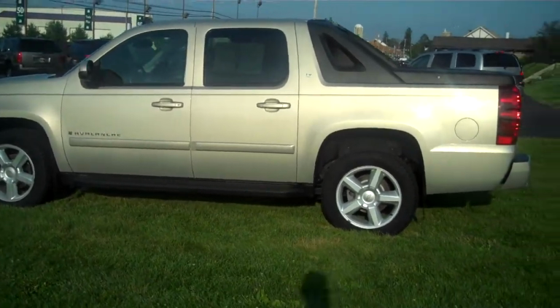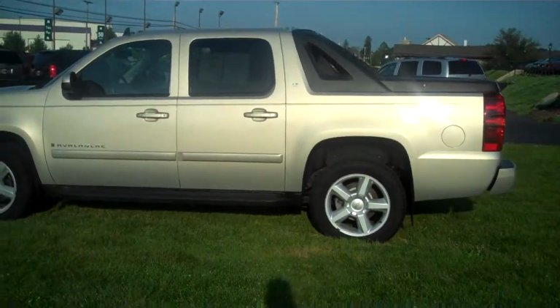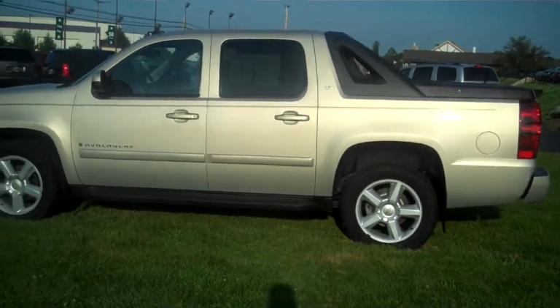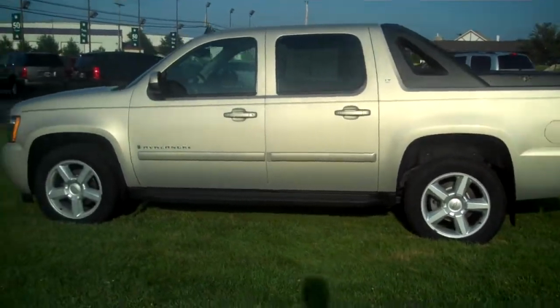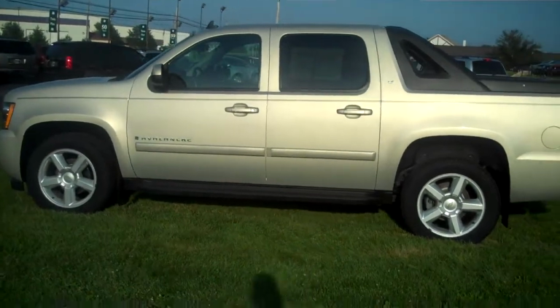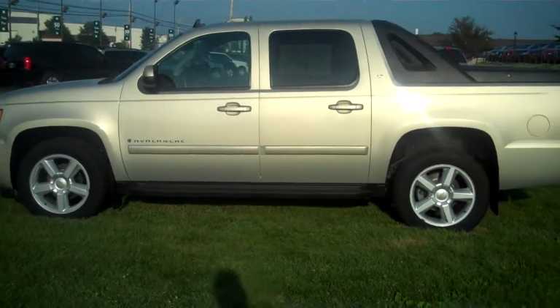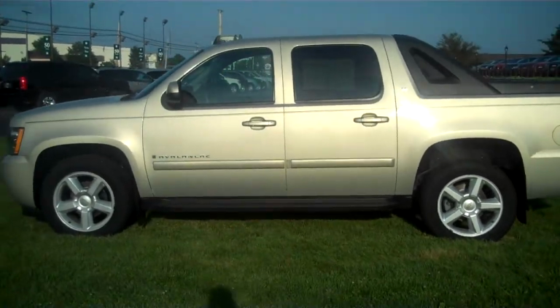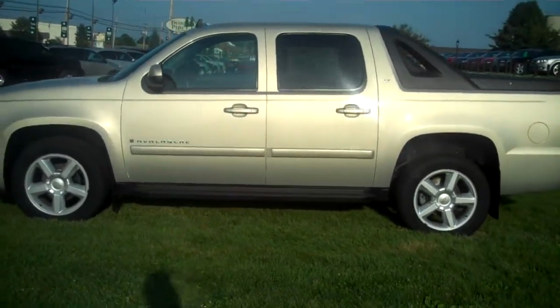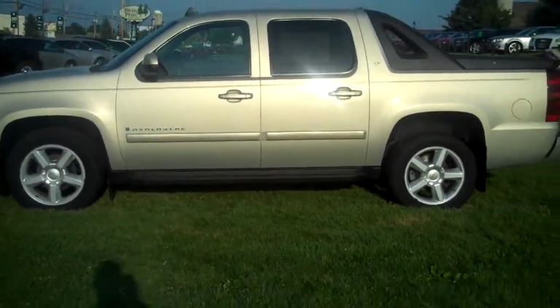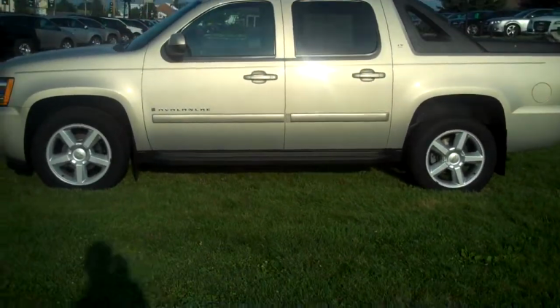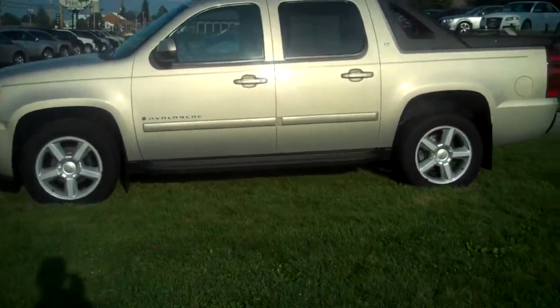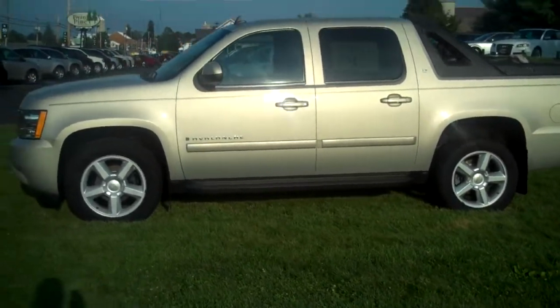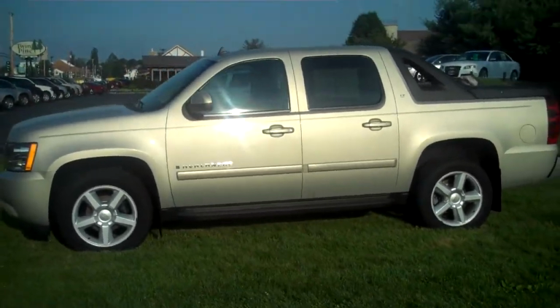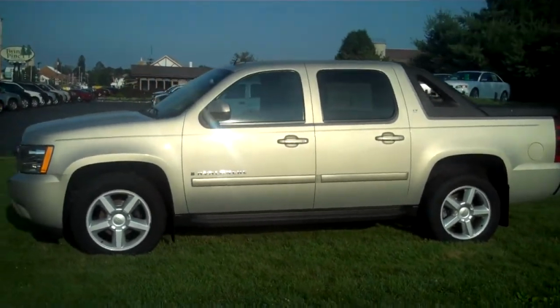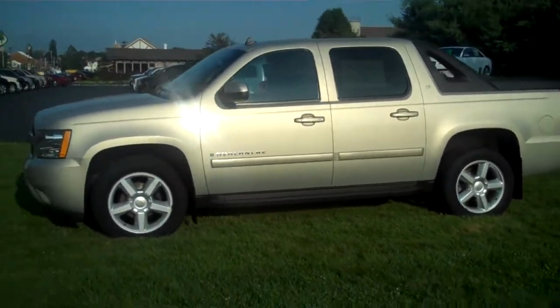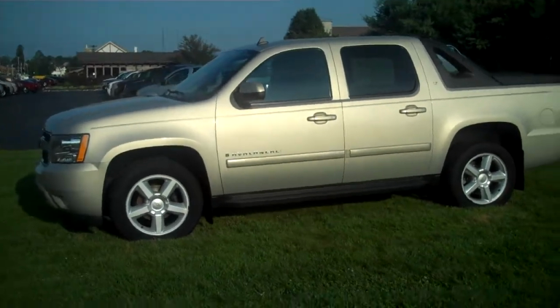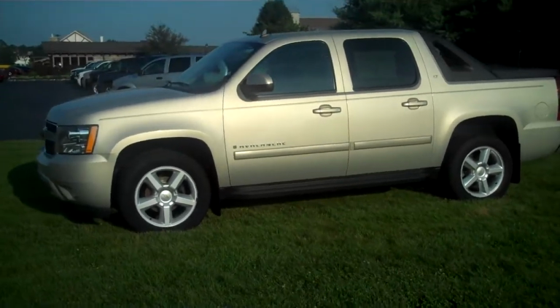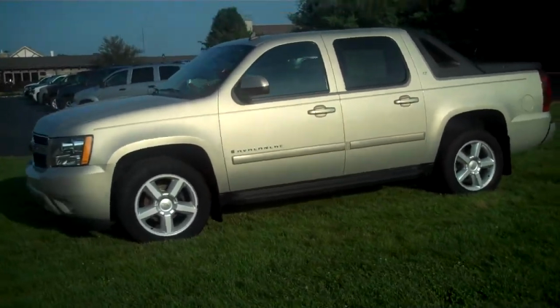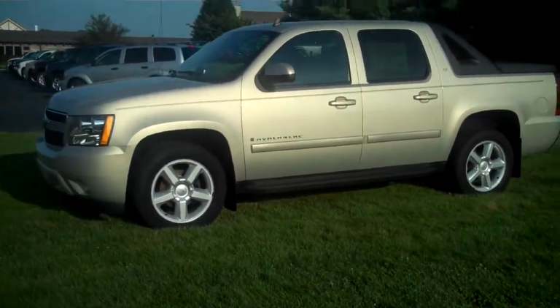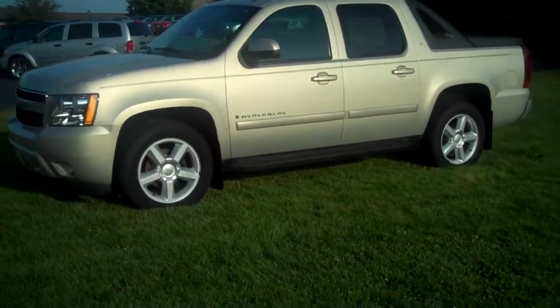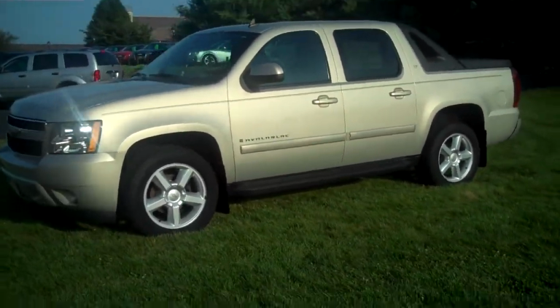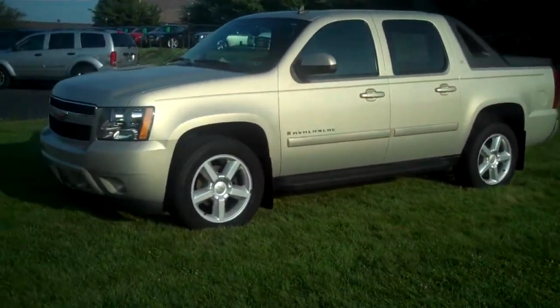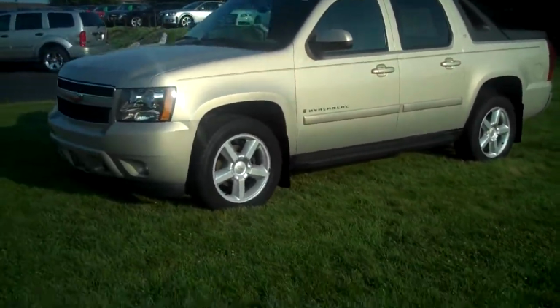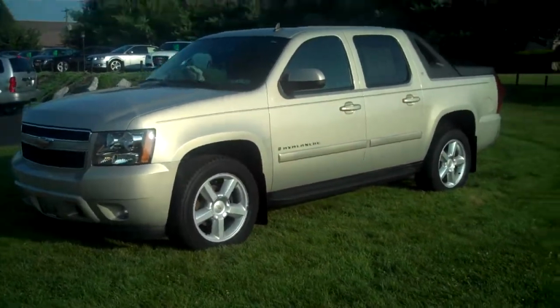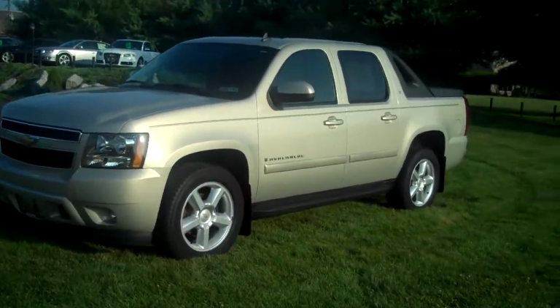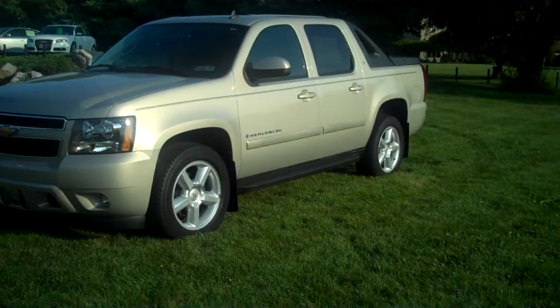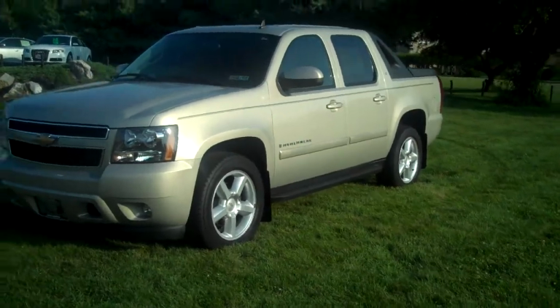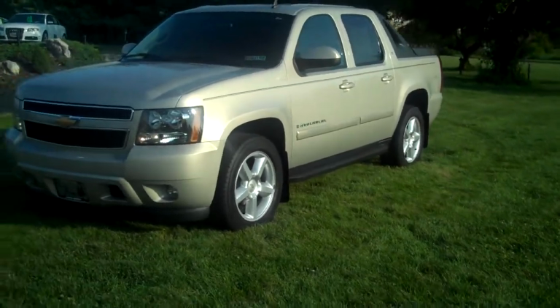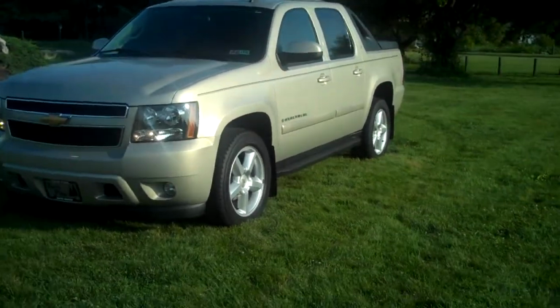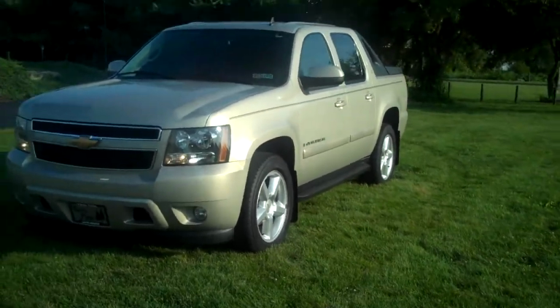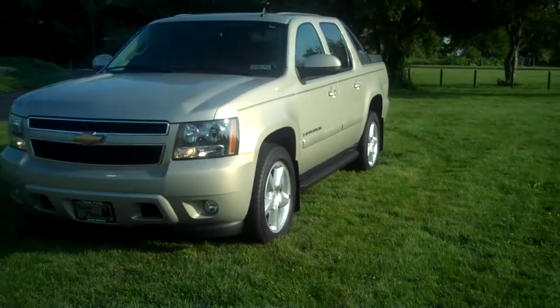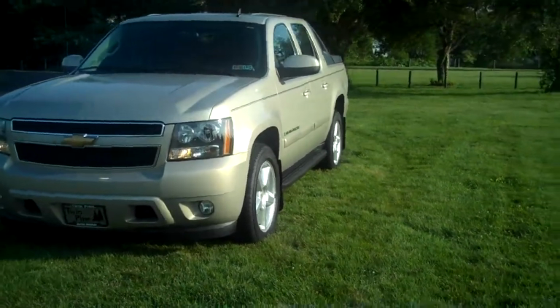Today we're looking at a Chevy Avalanche LT. It's kind of a cousin to the Cadillac EXT. As we walk around here, very nice wheels on the vehicle. It's a very clean truck.